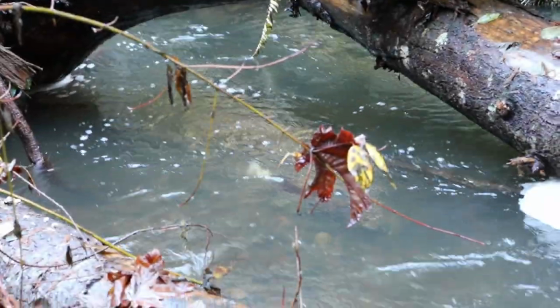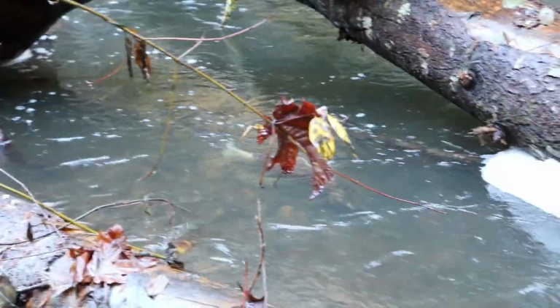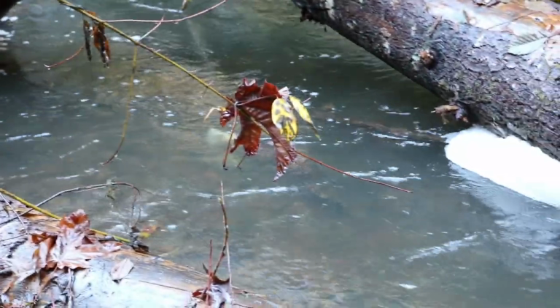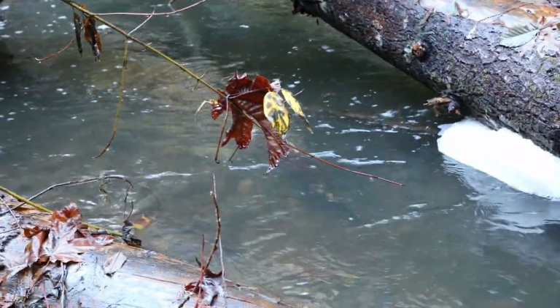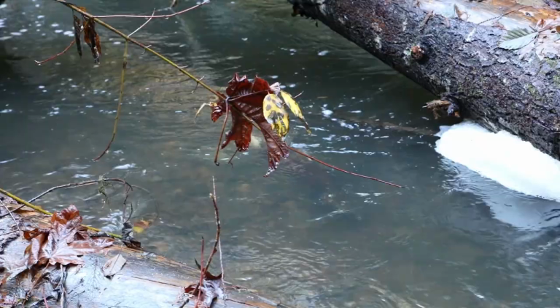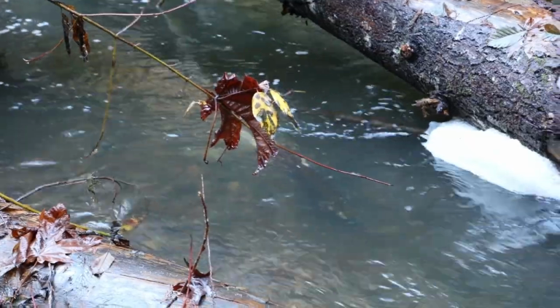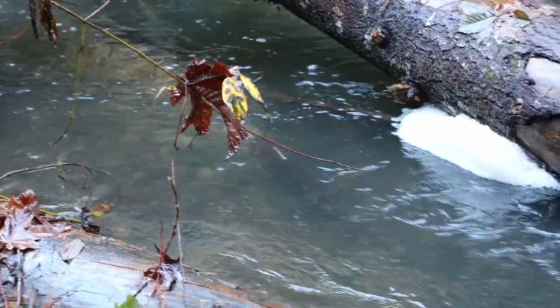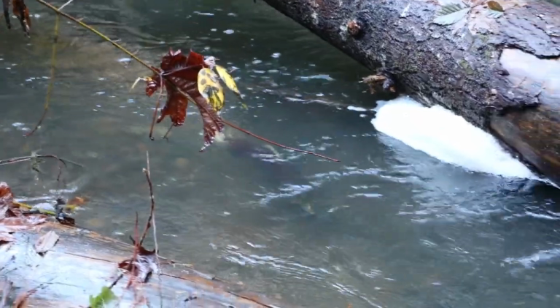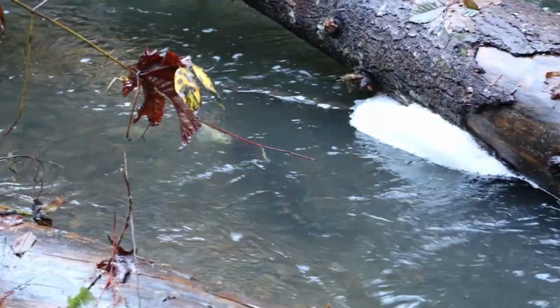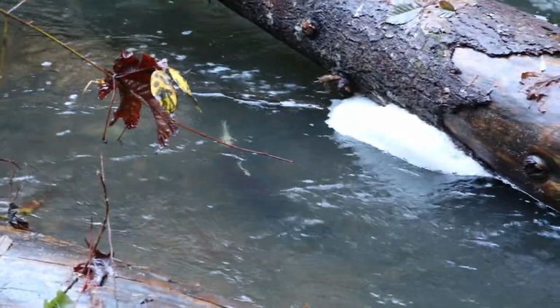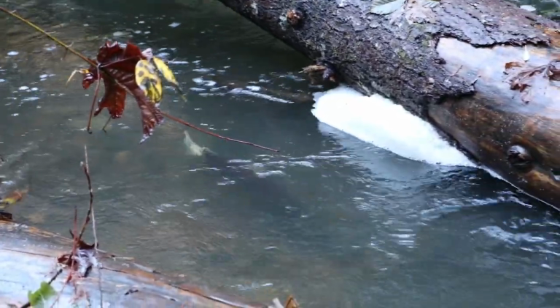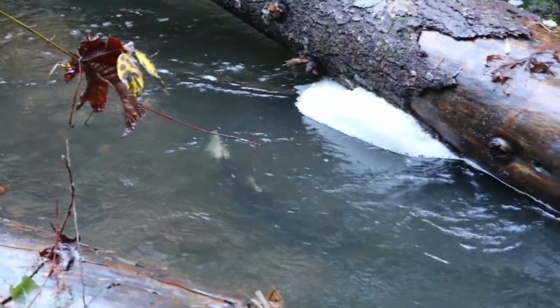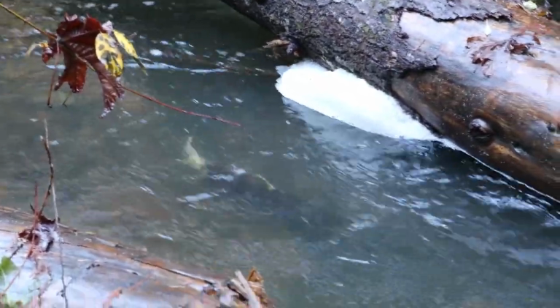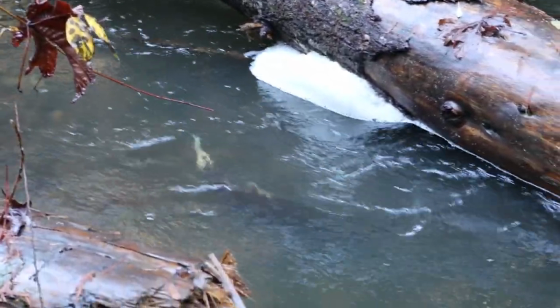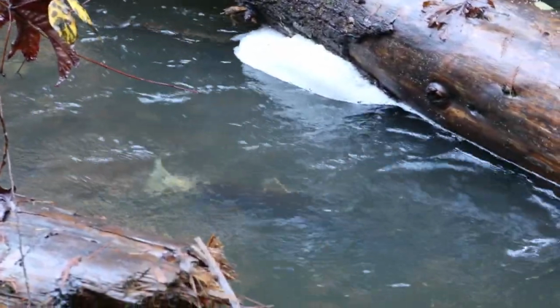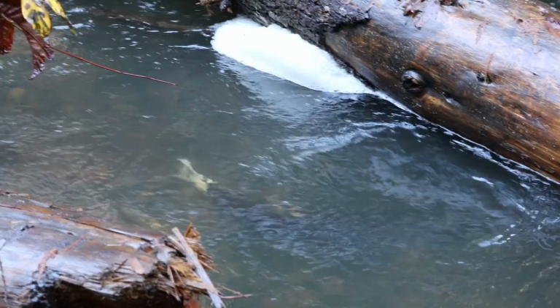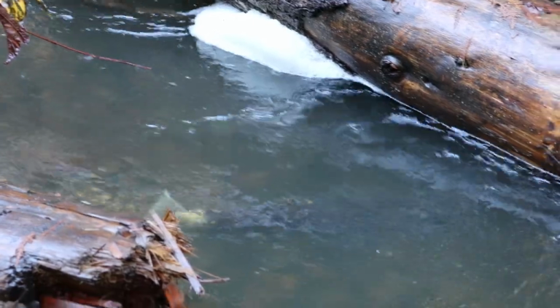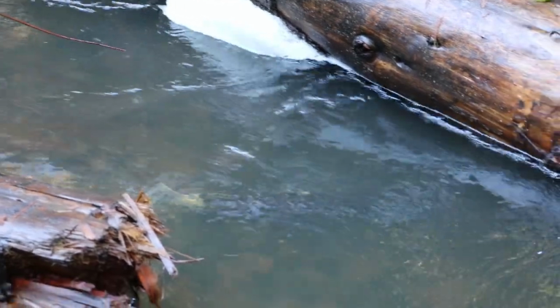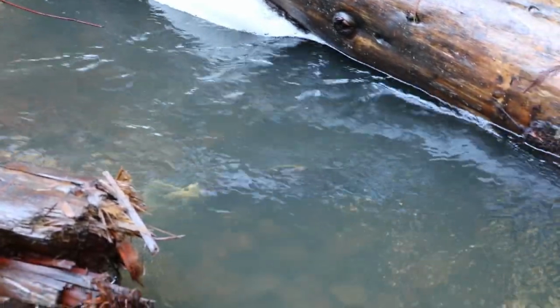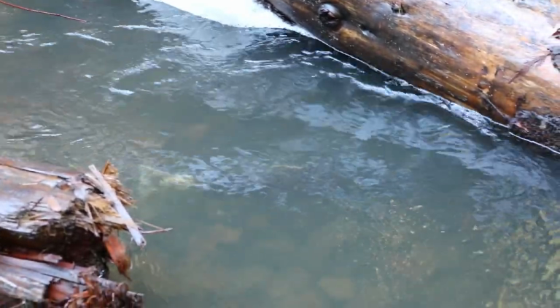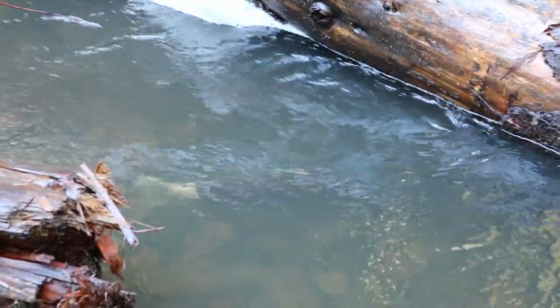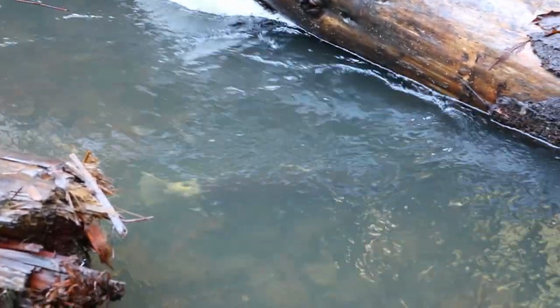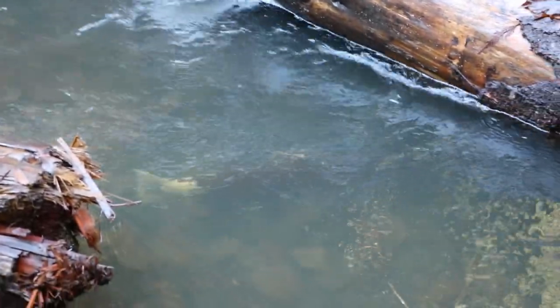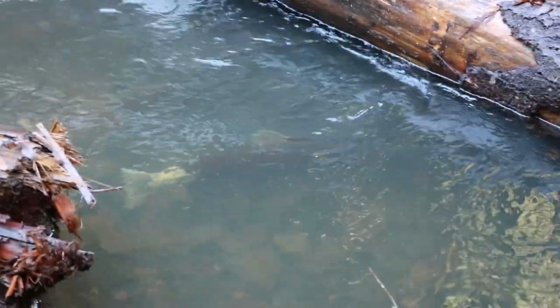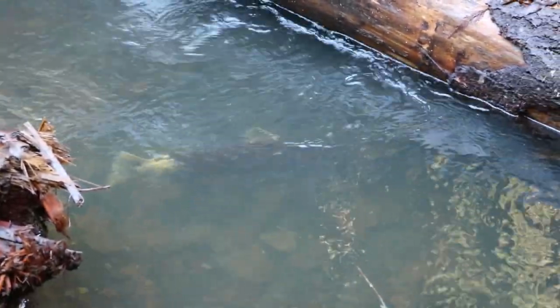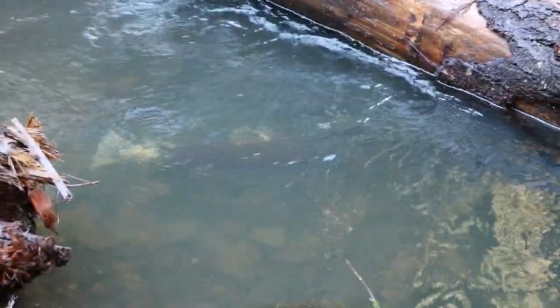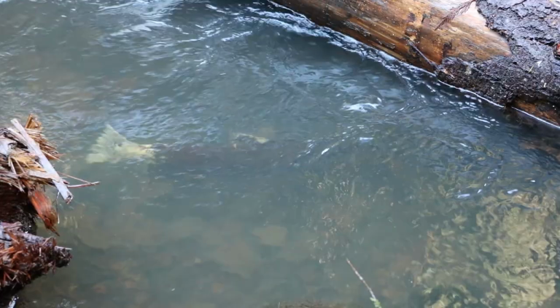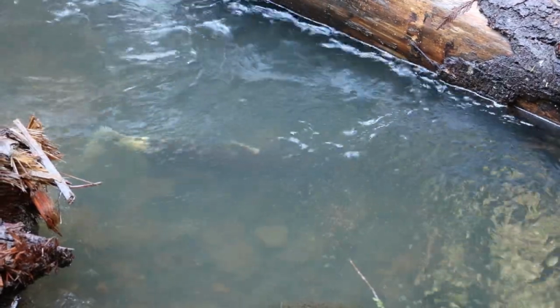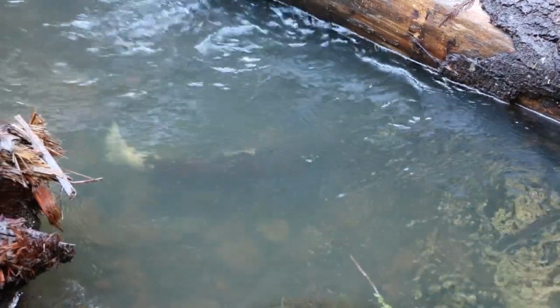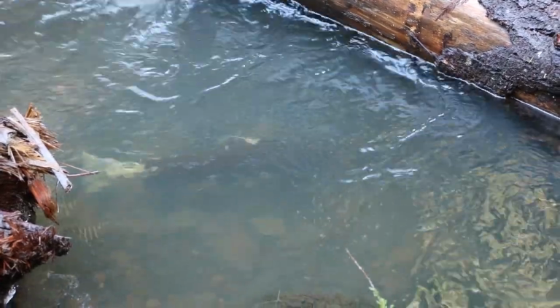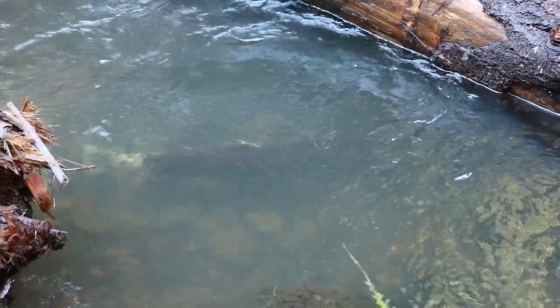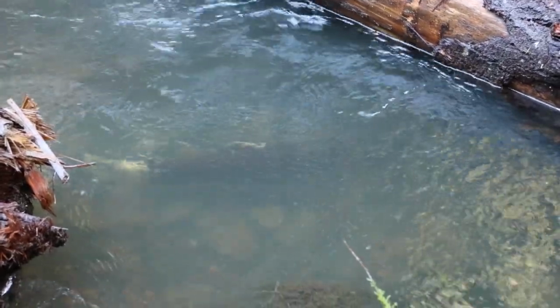Here is the coho salmon hen that we met in our first video. She also appeared in the second video. She continues to tend to her redd a couple of weeks after spawning. She is close to death with depleted energy and a white fungus is ravaging her fins and skin.